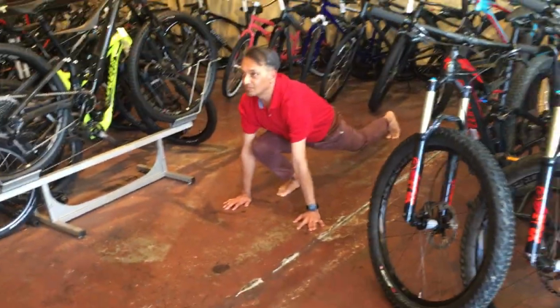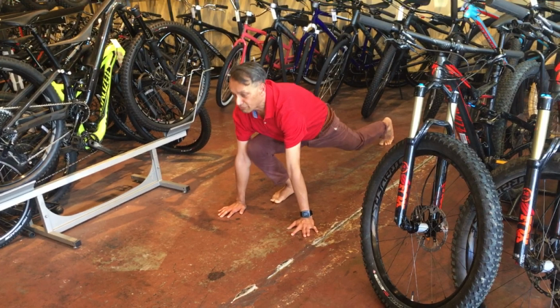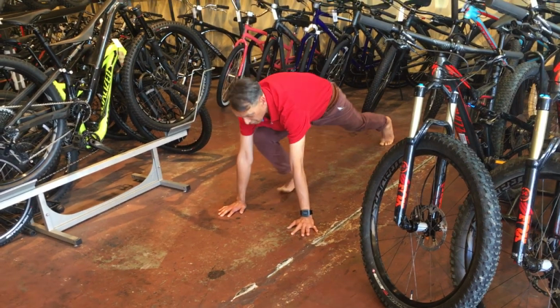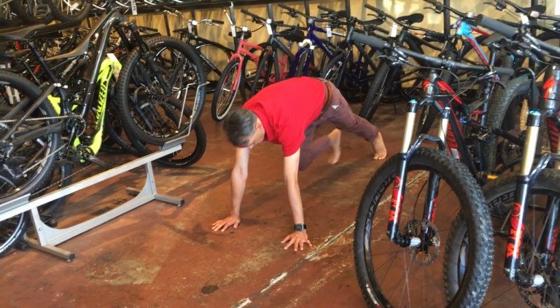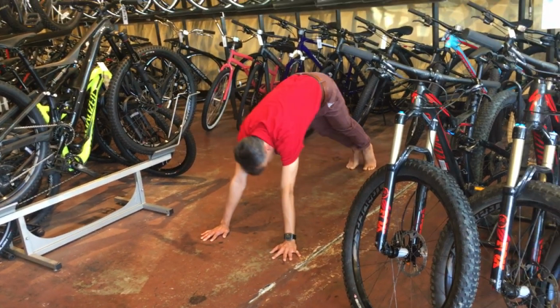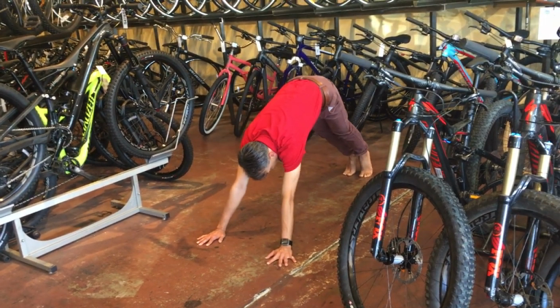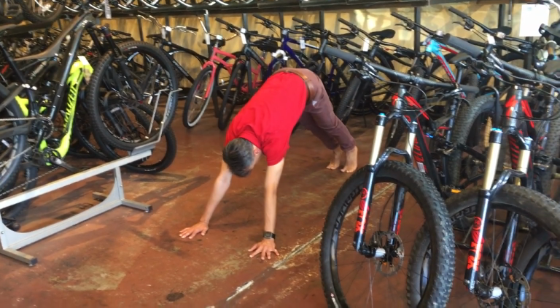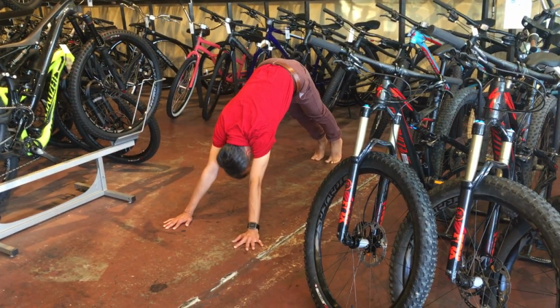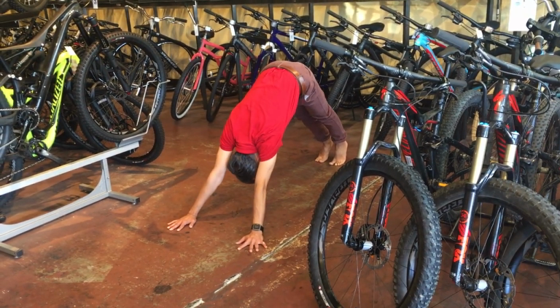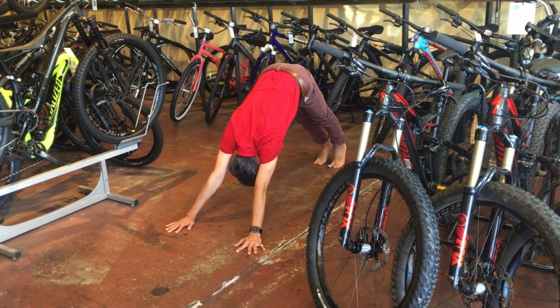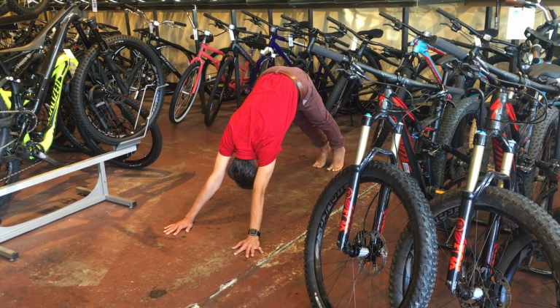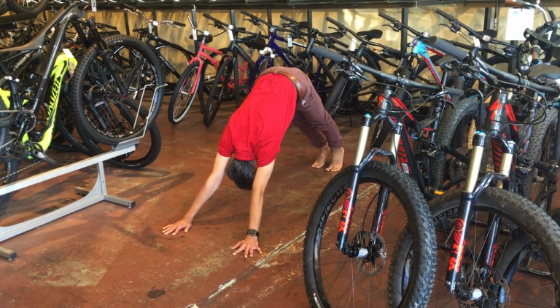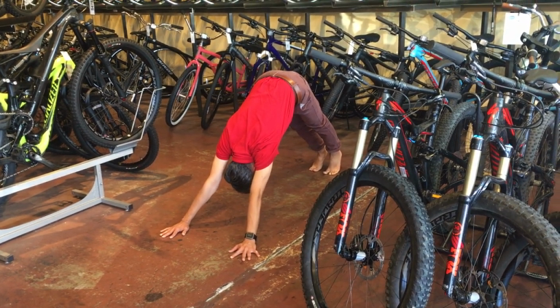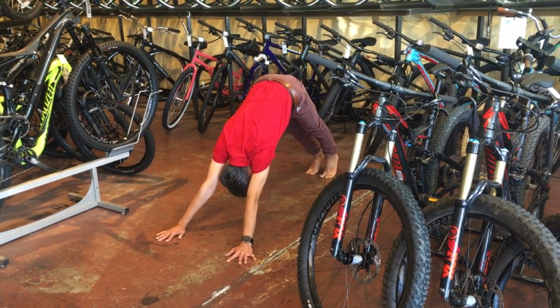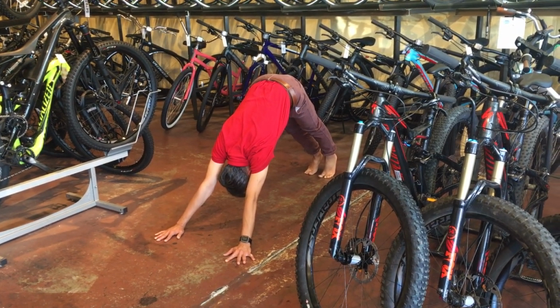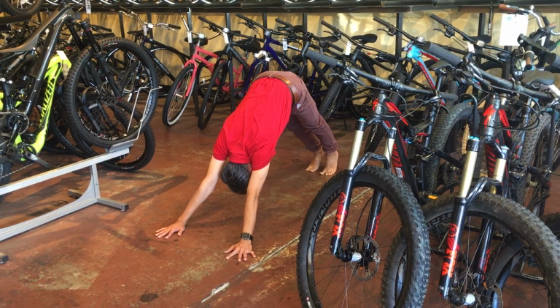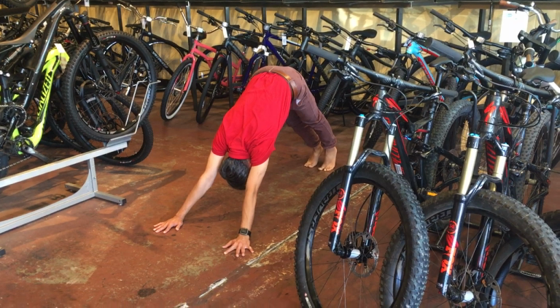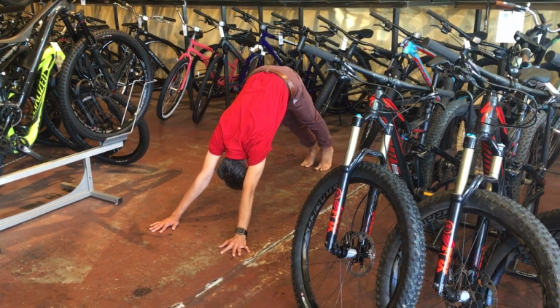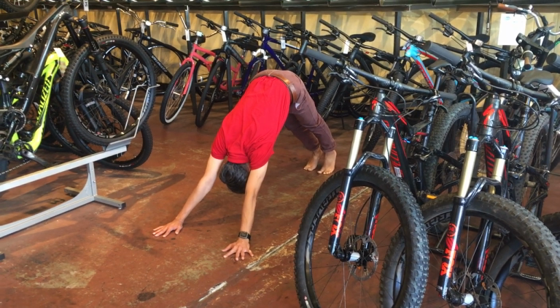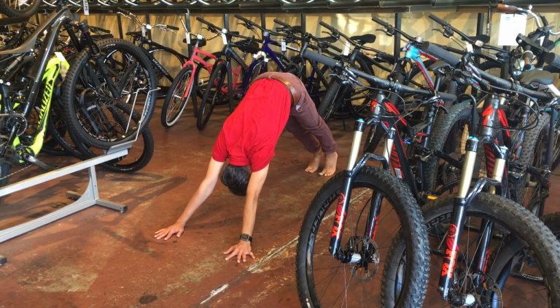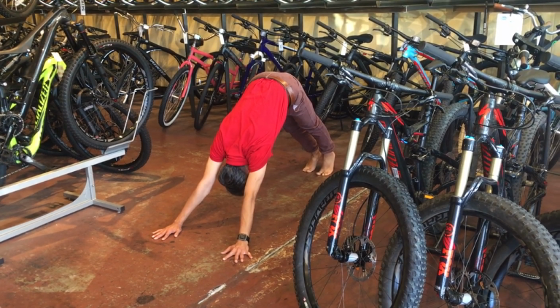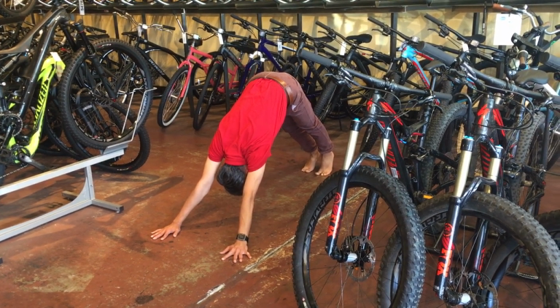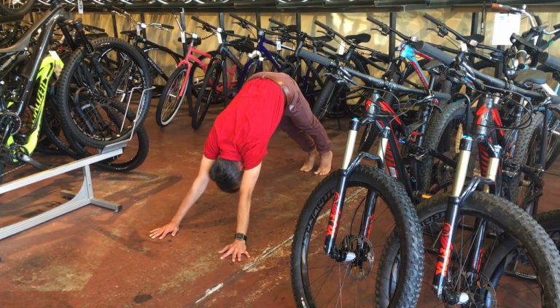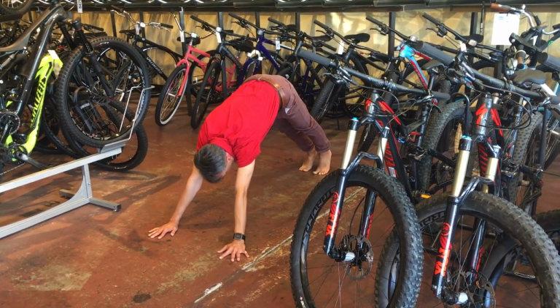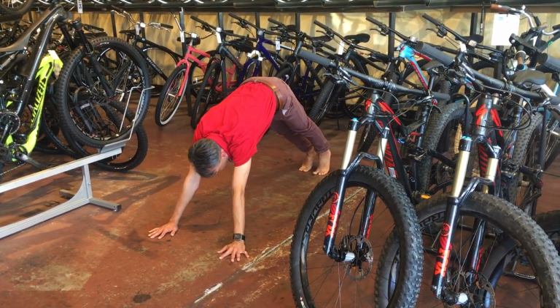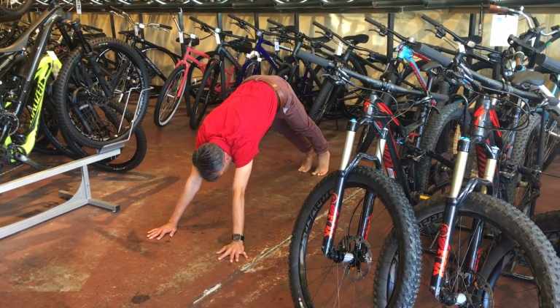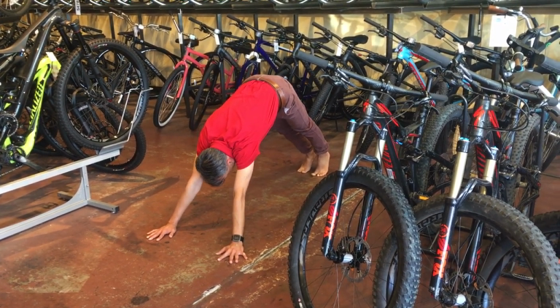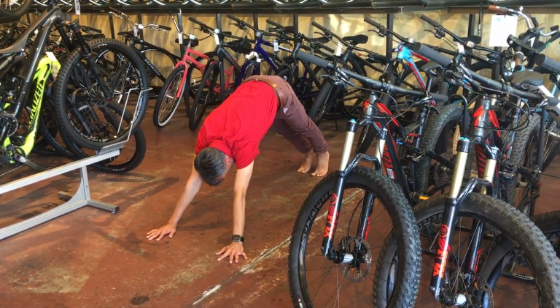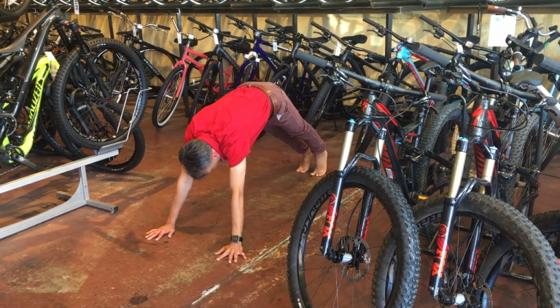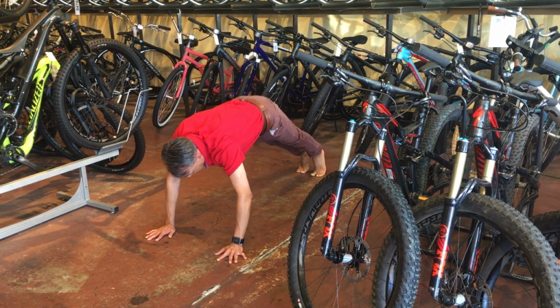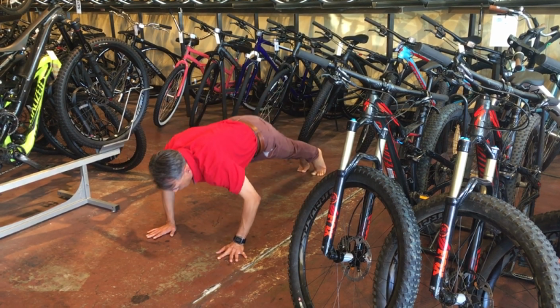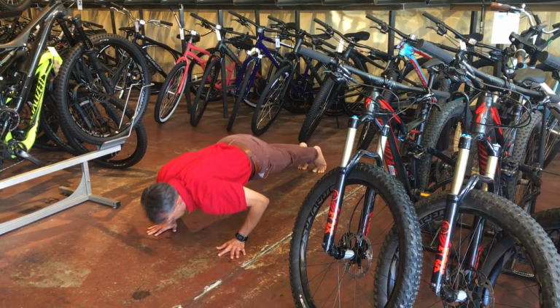Step 5: exhale — reverse wheel. No air in your body. Step 6: more like a push-up but touching your forehead.